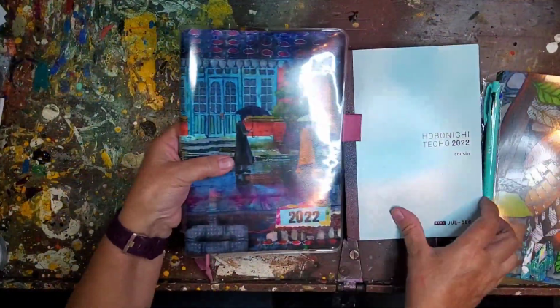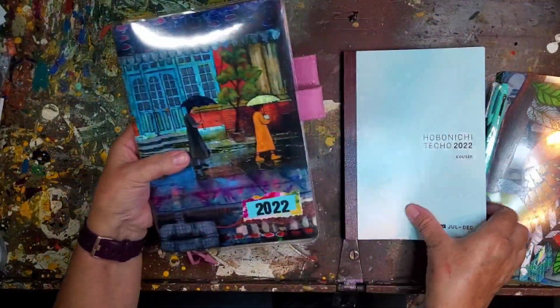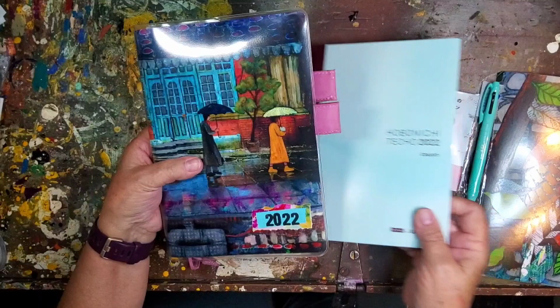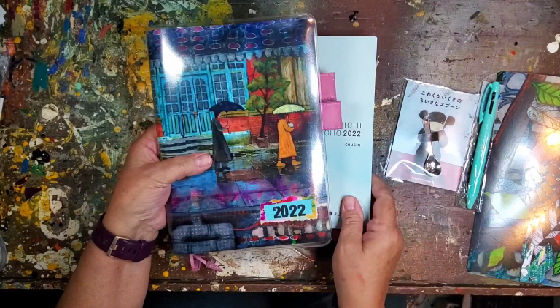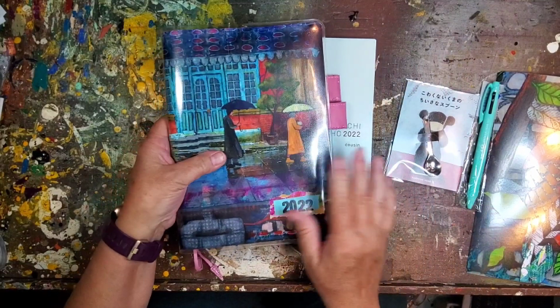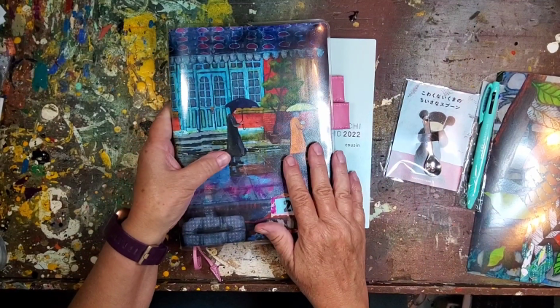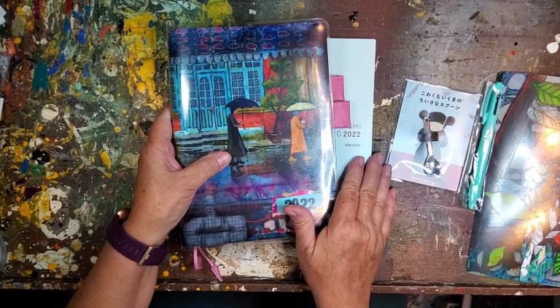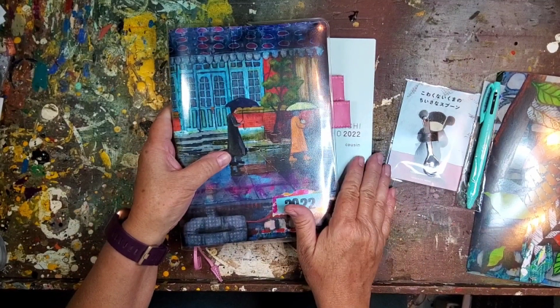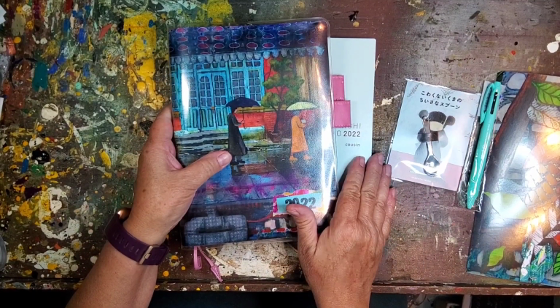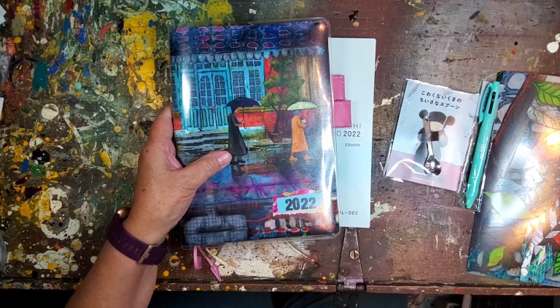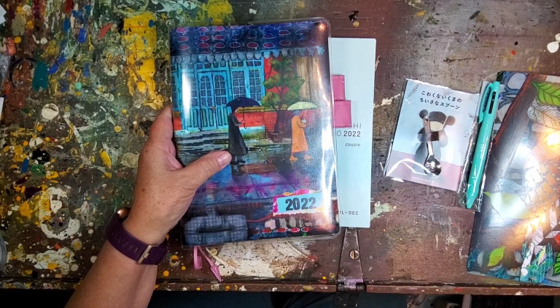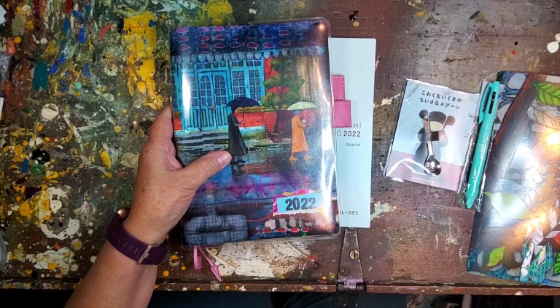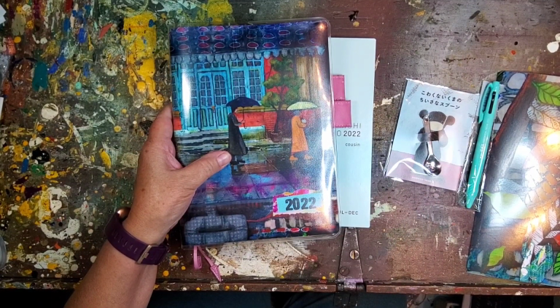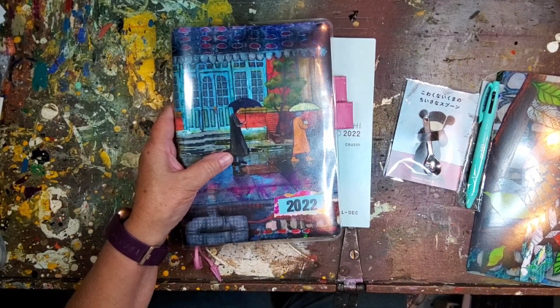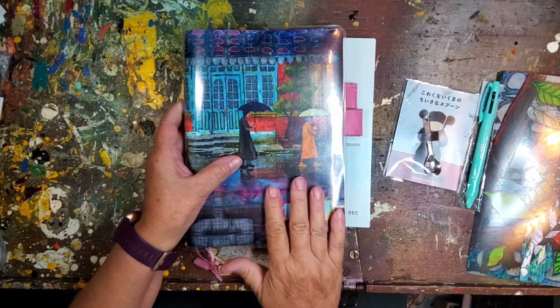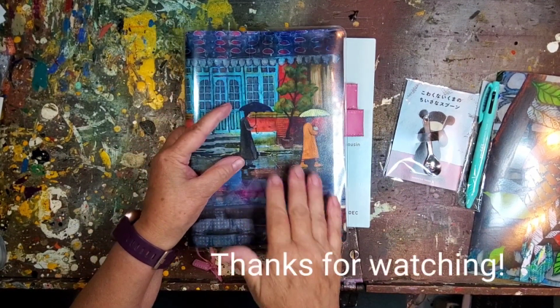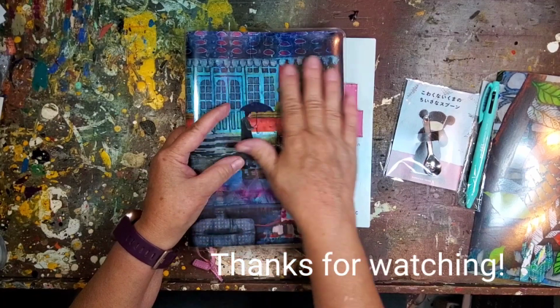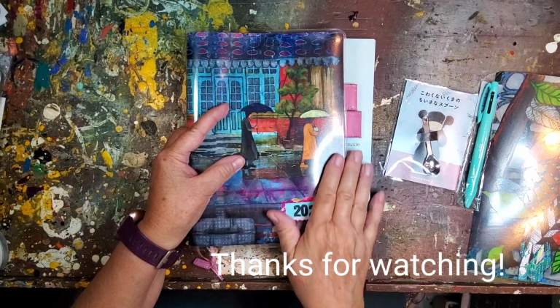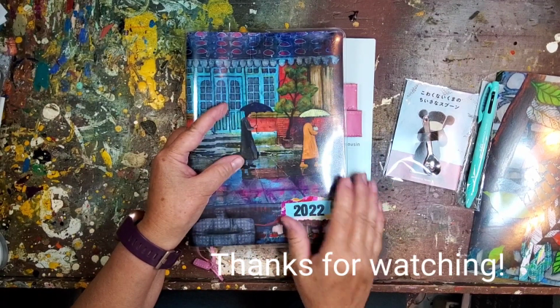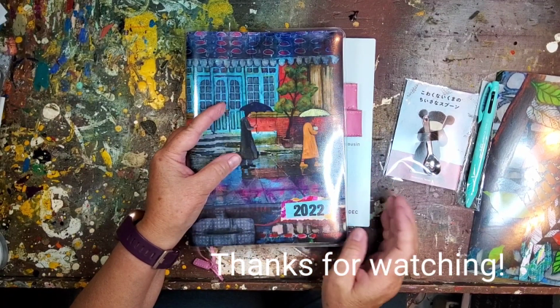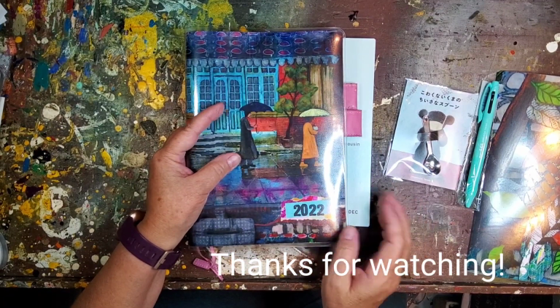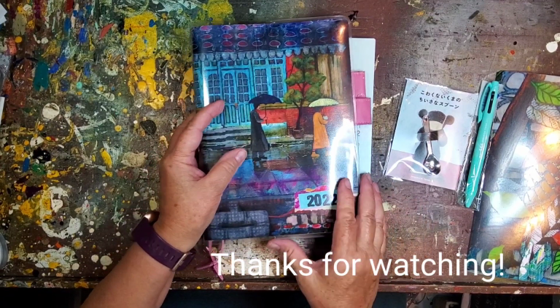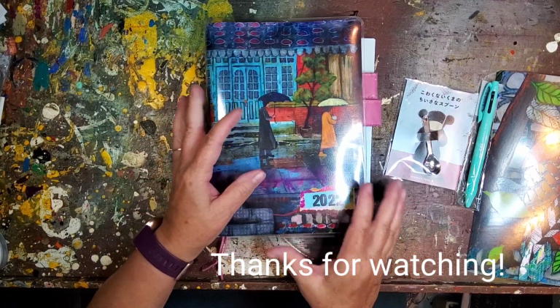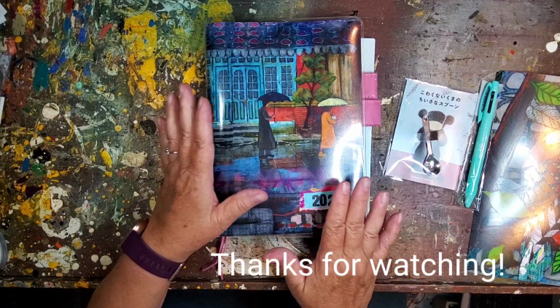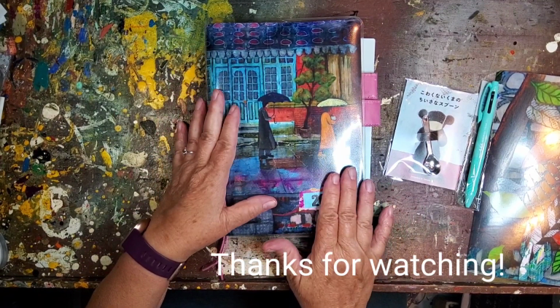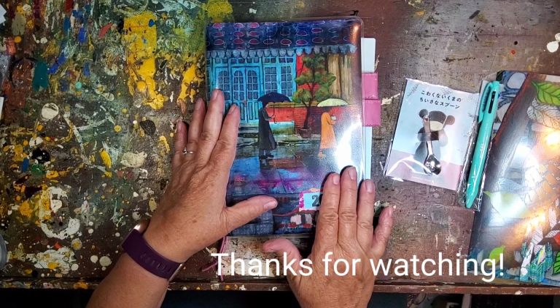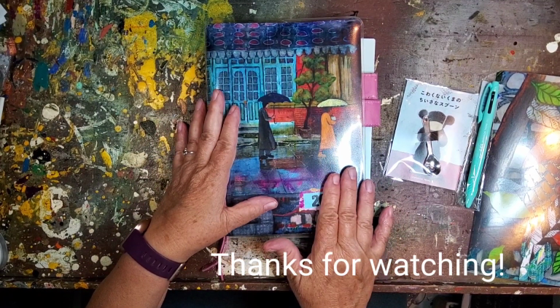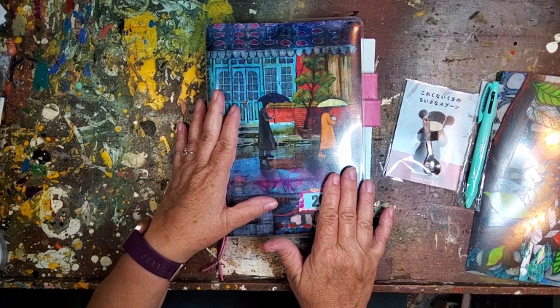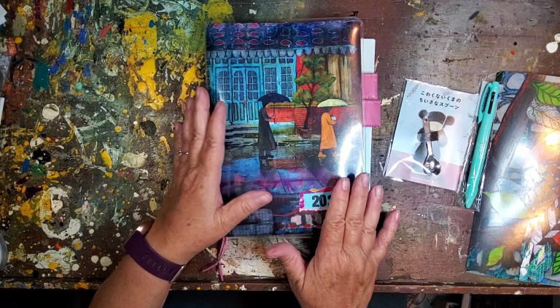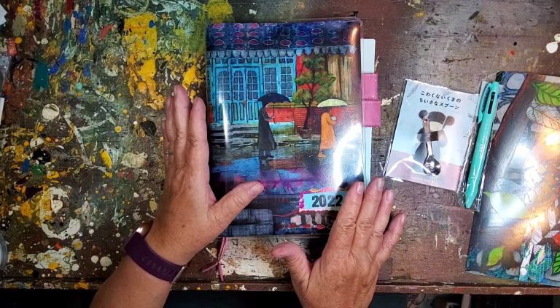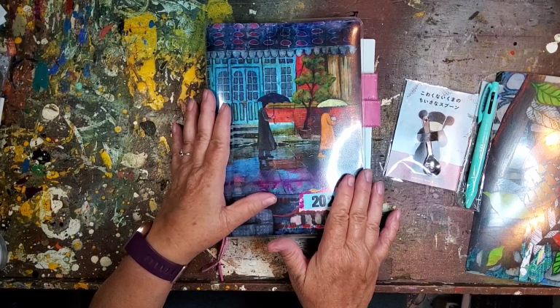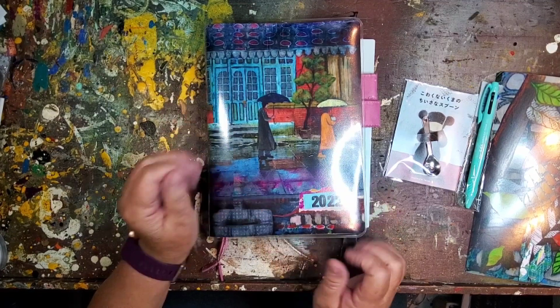I'll be posting more about how I'm using my 2022 Hobonichi, as well as my 2021 that I'm still working in — coming up, so see you next time.